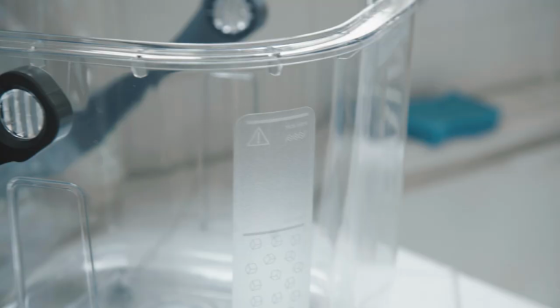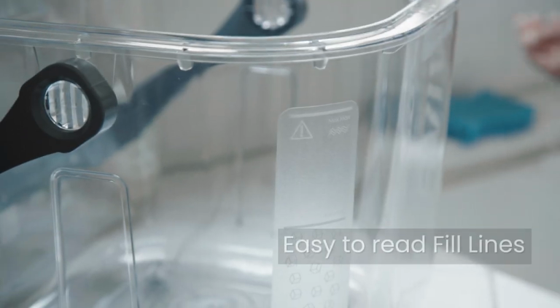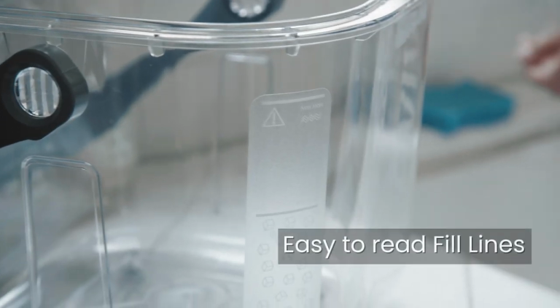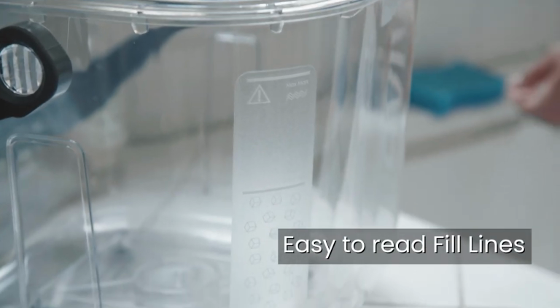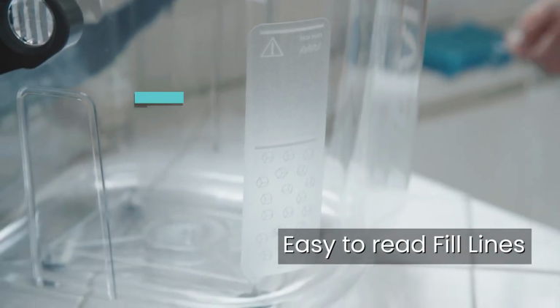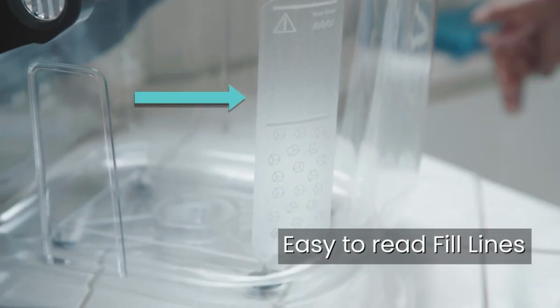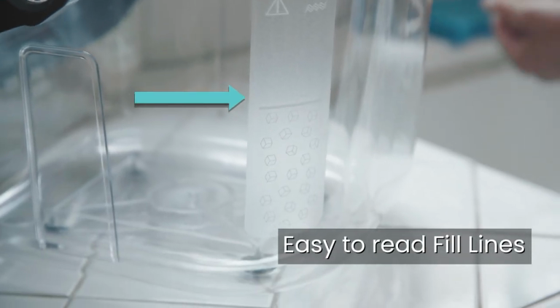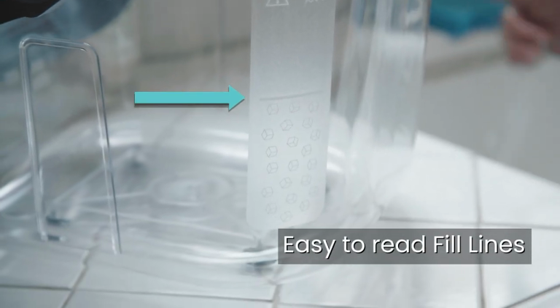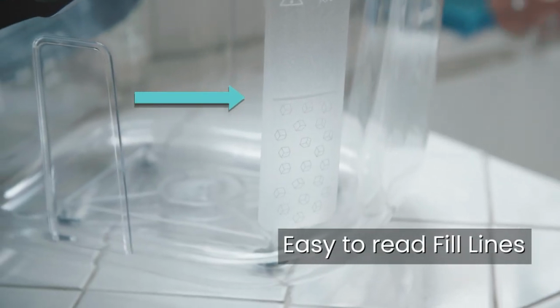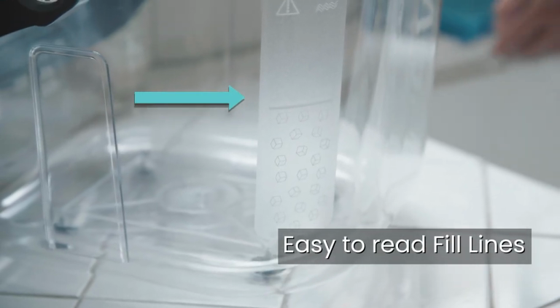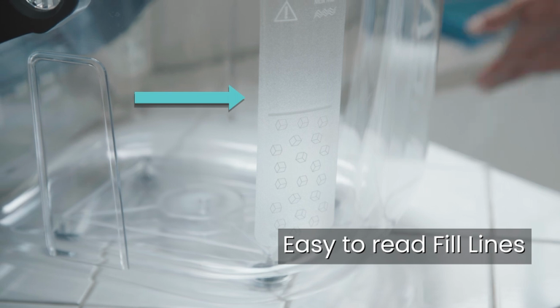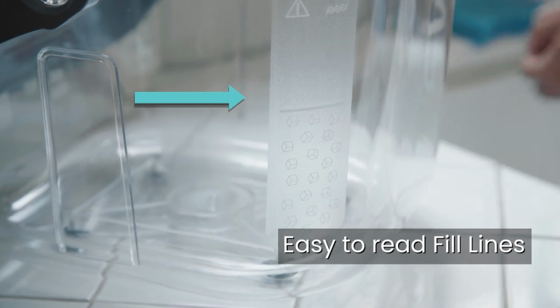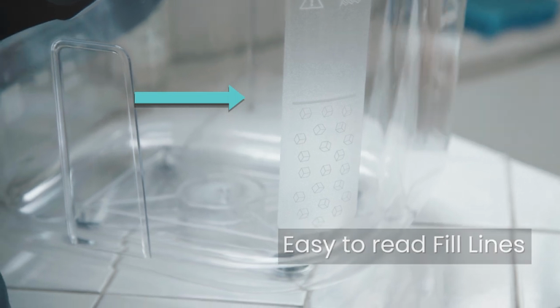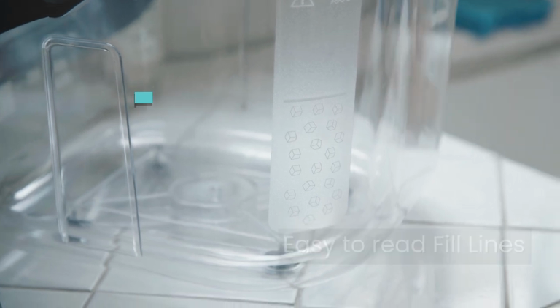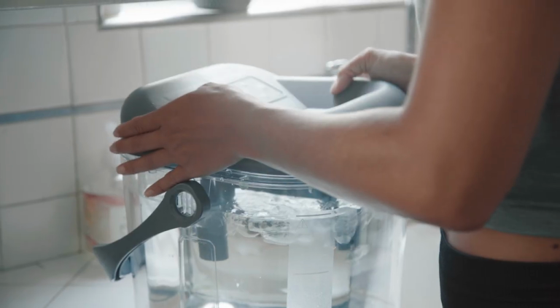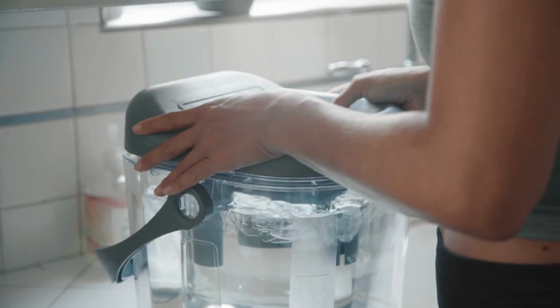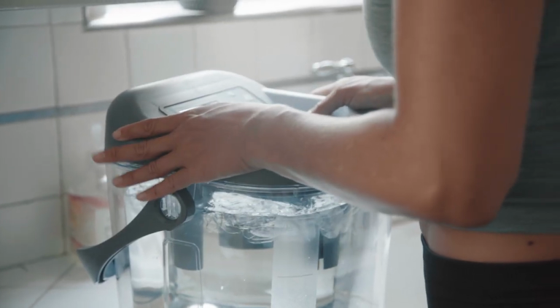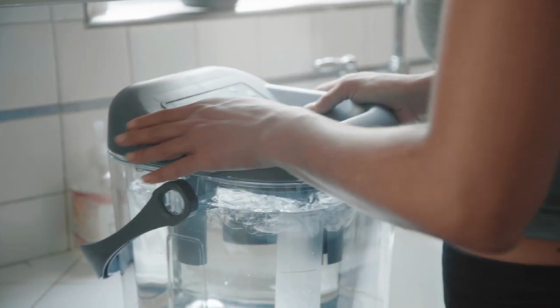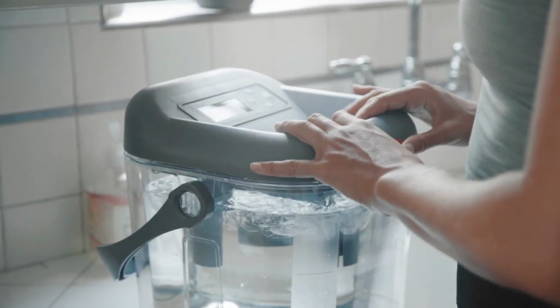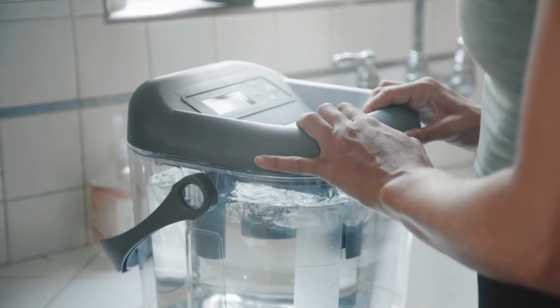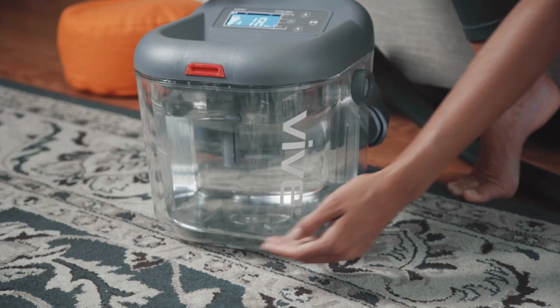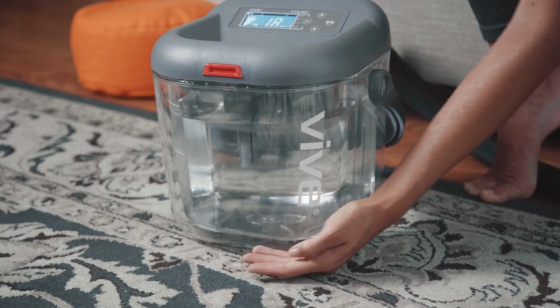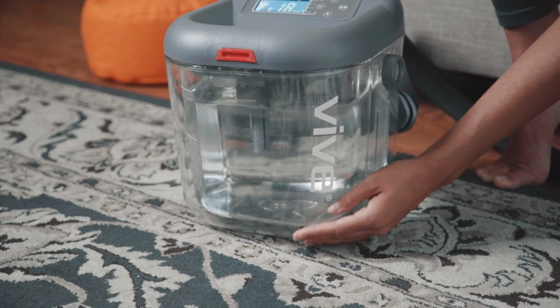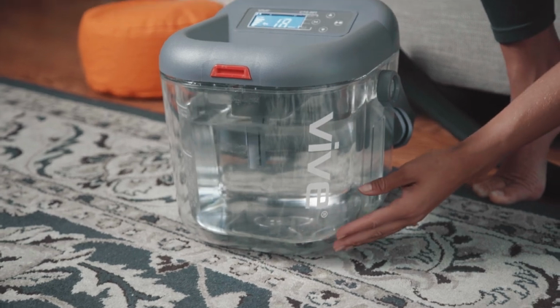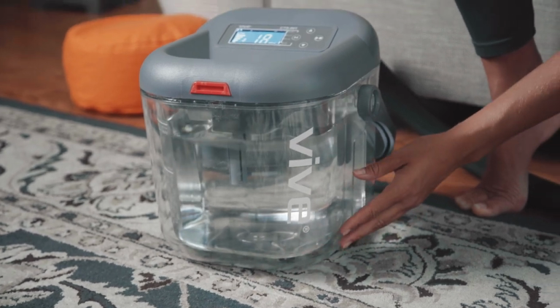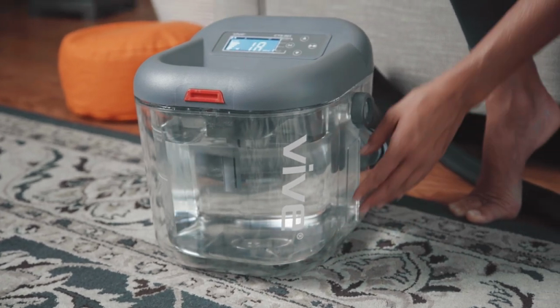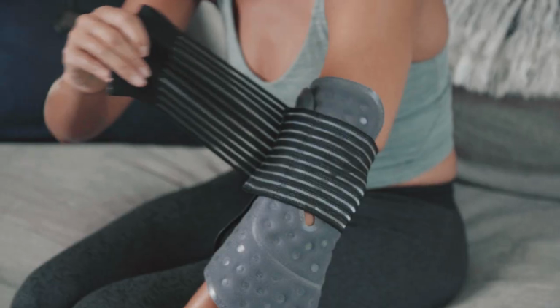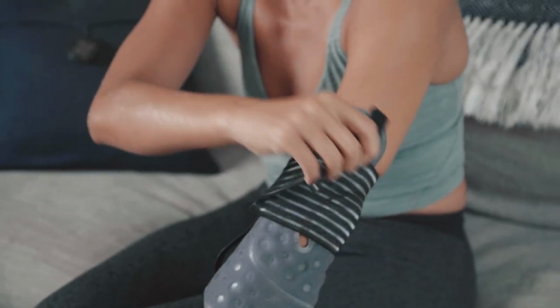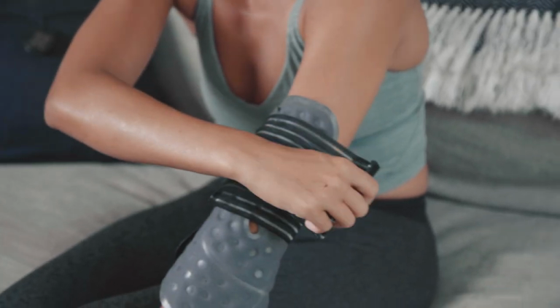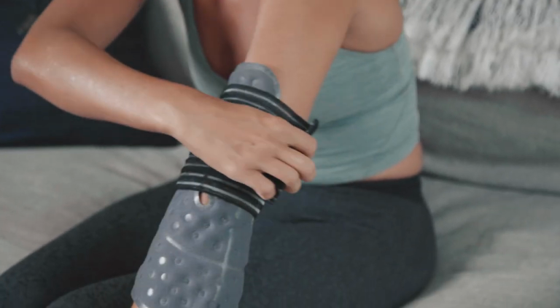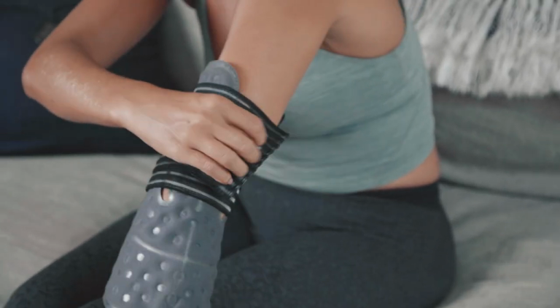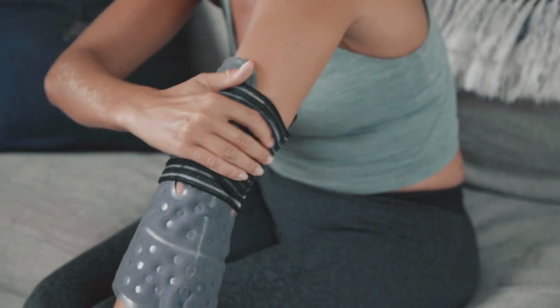The Ice Therapy Machine also includes convenient, easy-to-read fill lines to help guide you with setup and features a leak-proof lid system. The base is durable for use on any surface, and three adjustable straps ensure the pad won't slip or slide.